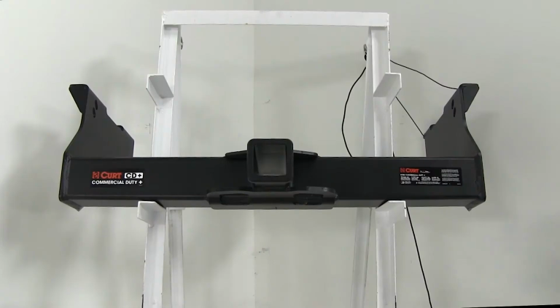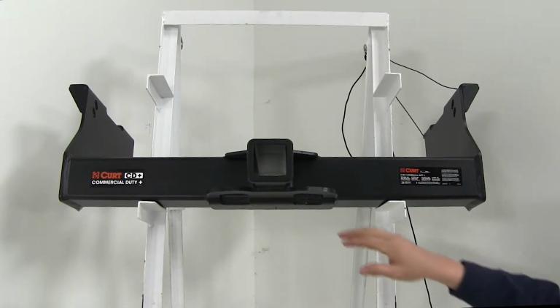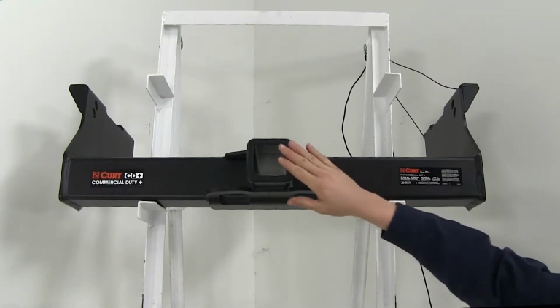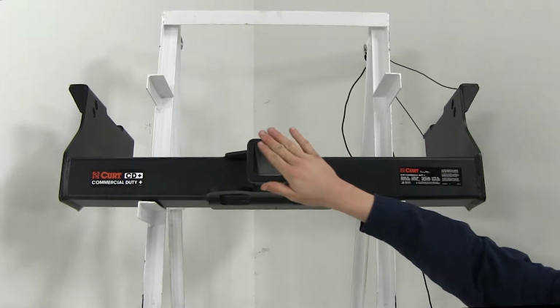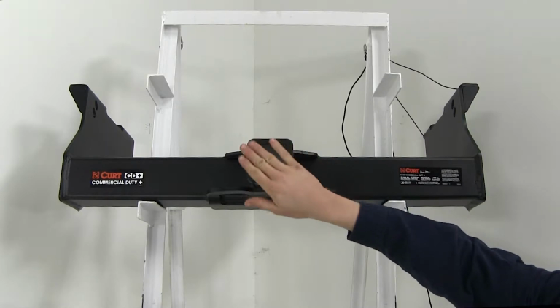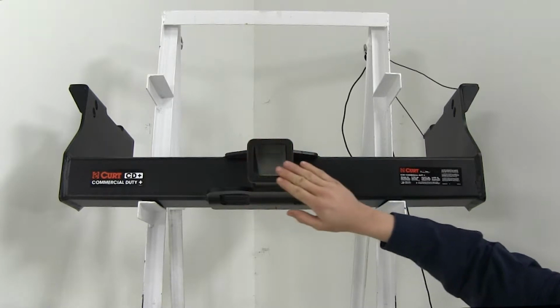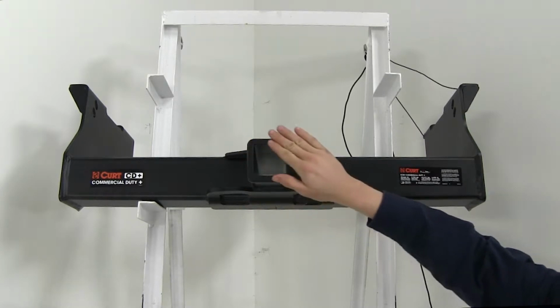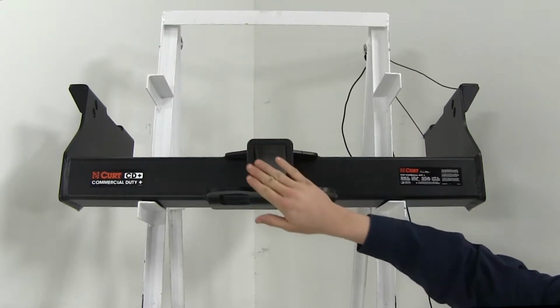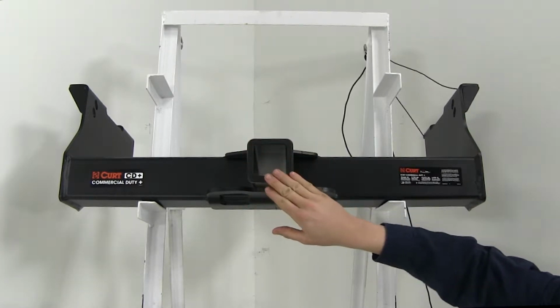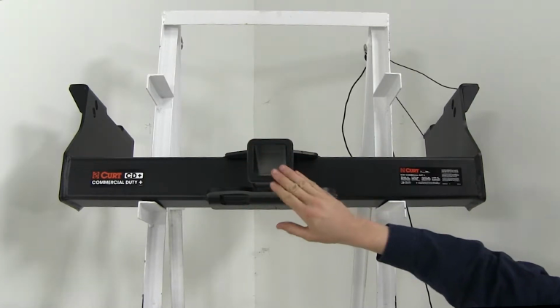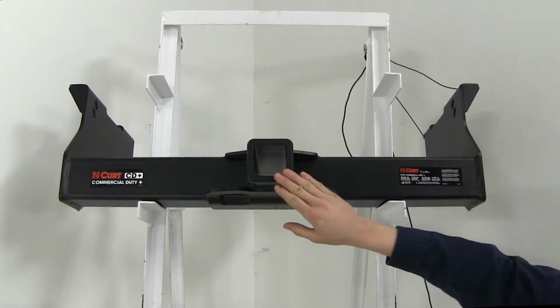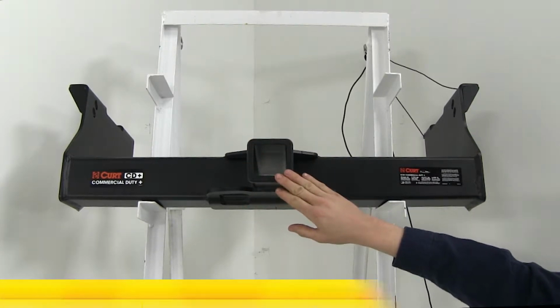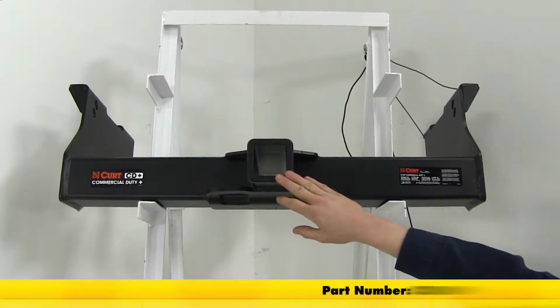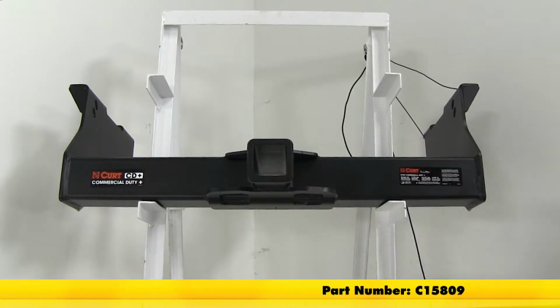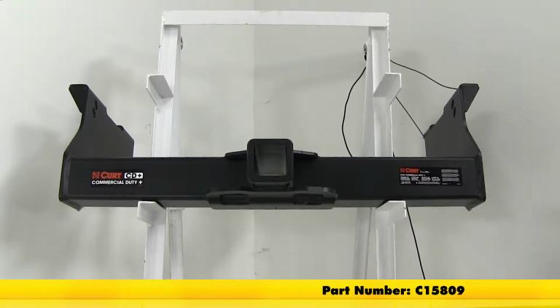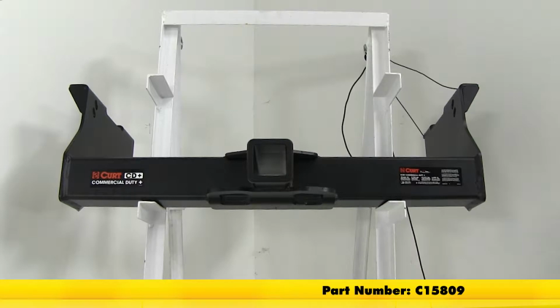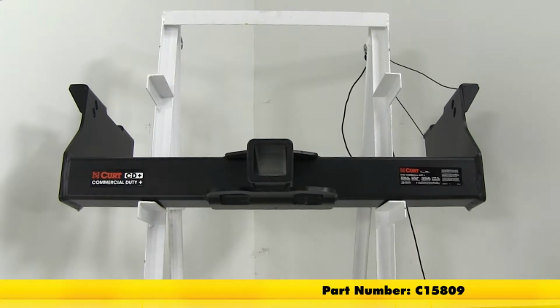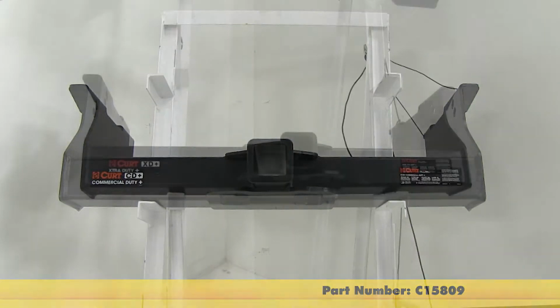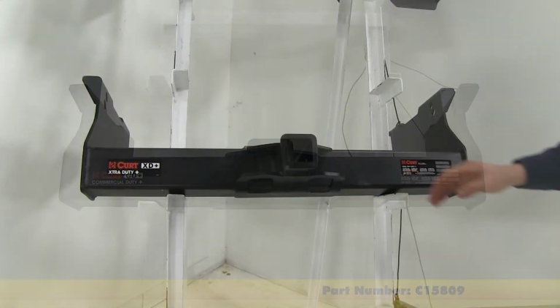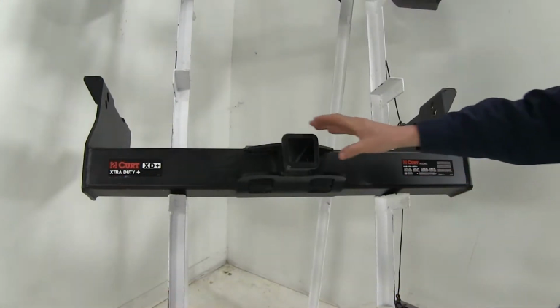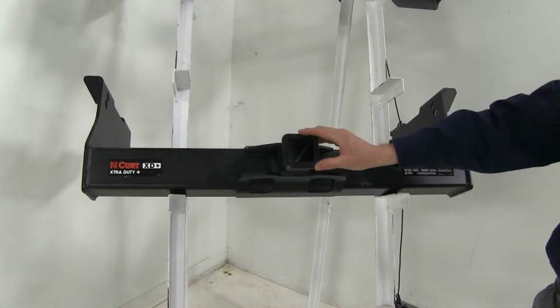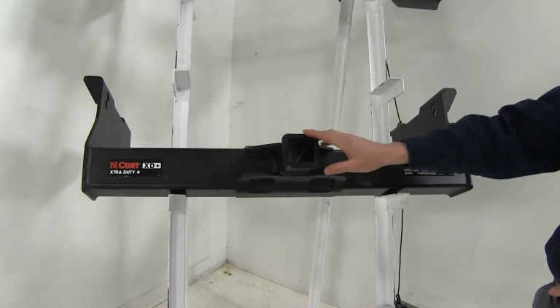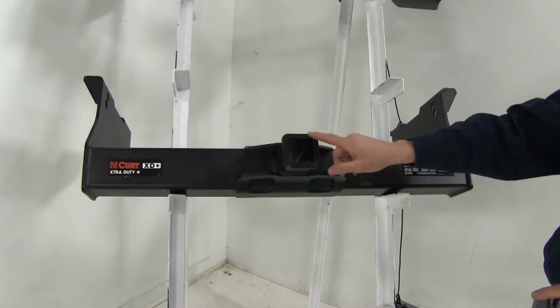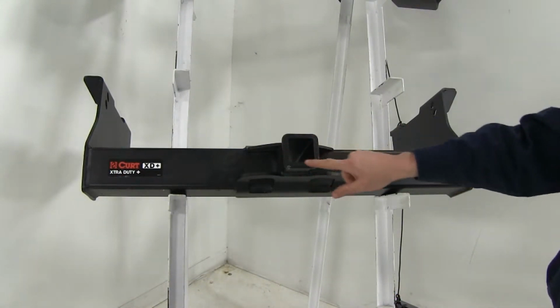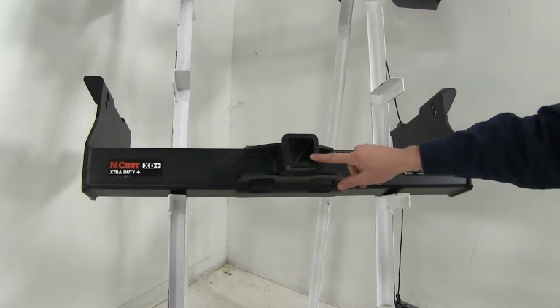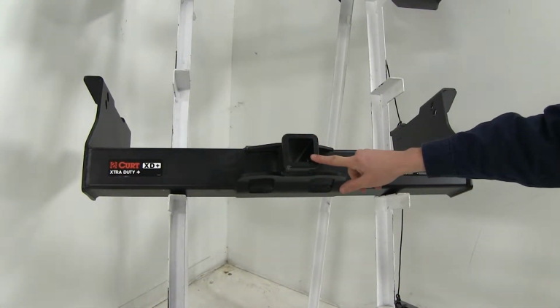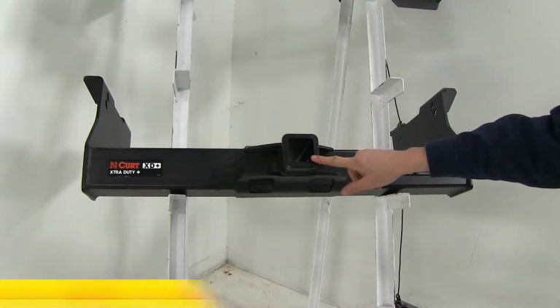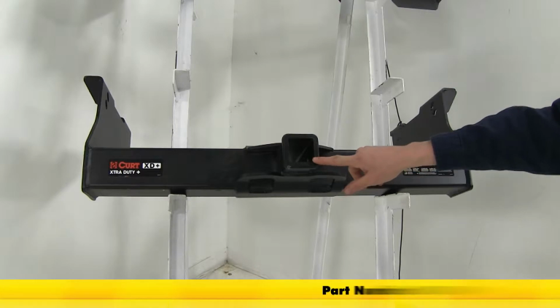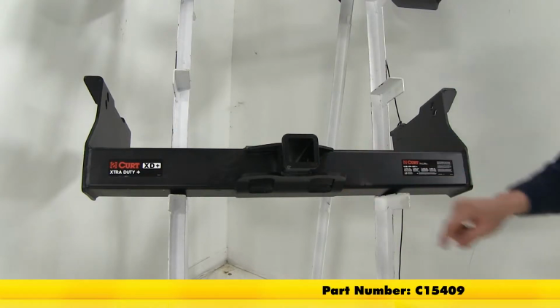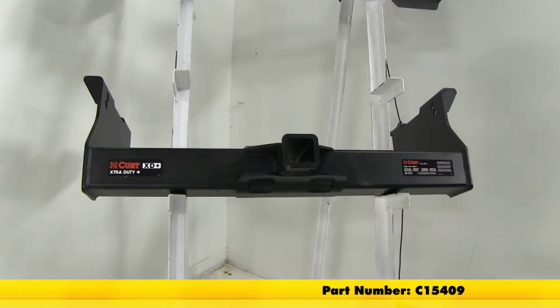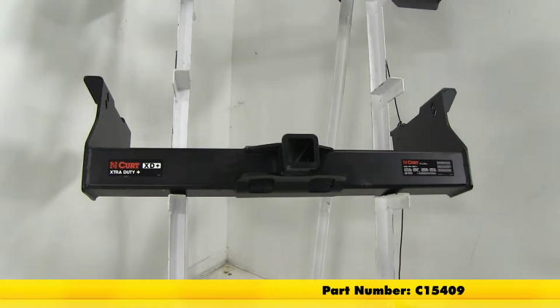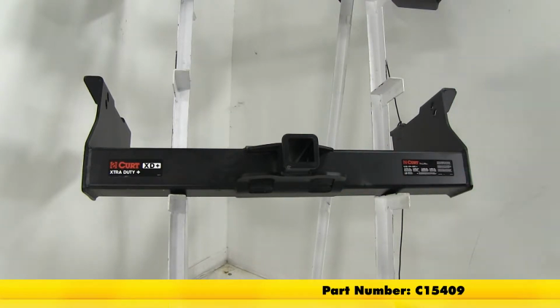First we have the Curt Commercial Duty hitch with a 2.5 inch by 2.5 inch opening, which is part number C15809. Next we have the Curt Extra Duty with a 2 inch by 2 inch opening, which is part number C15409.